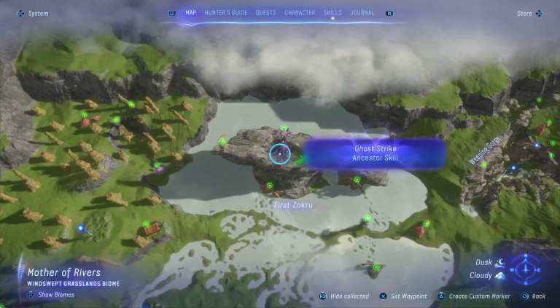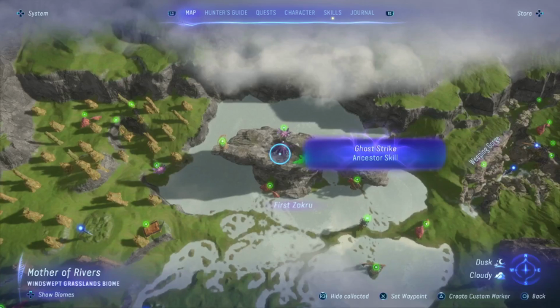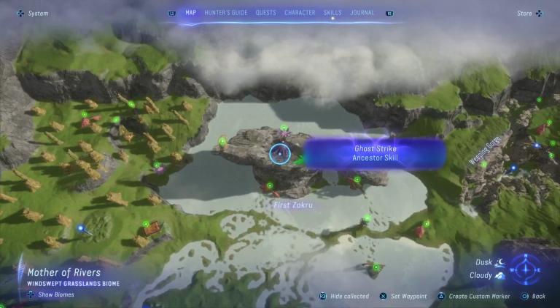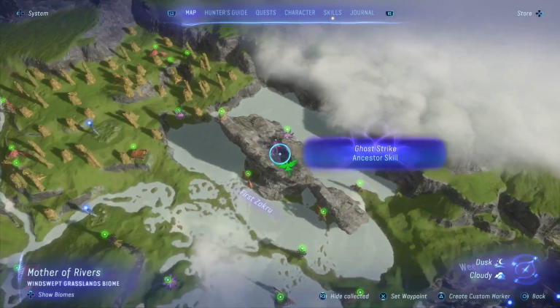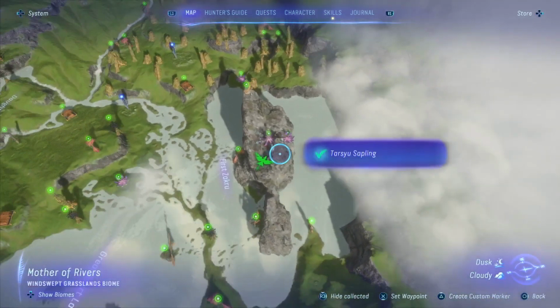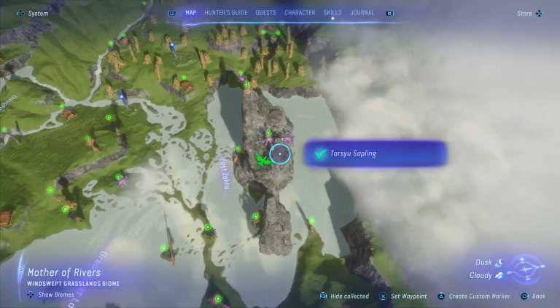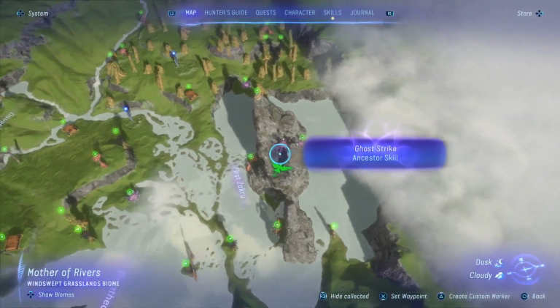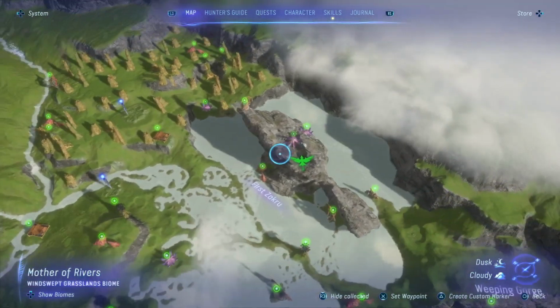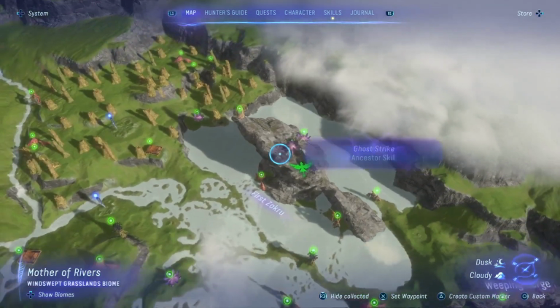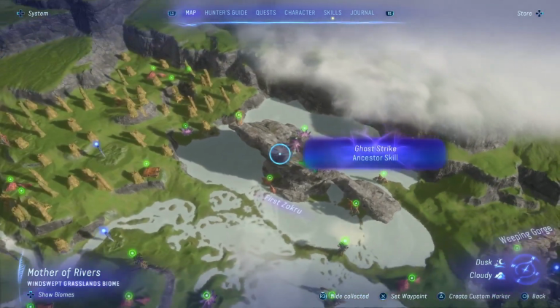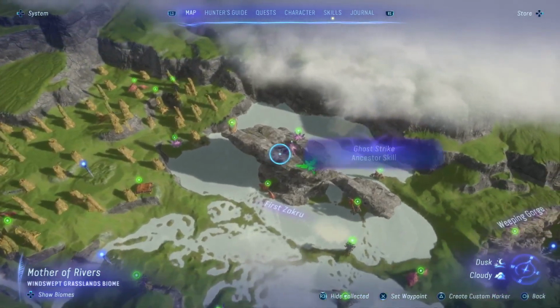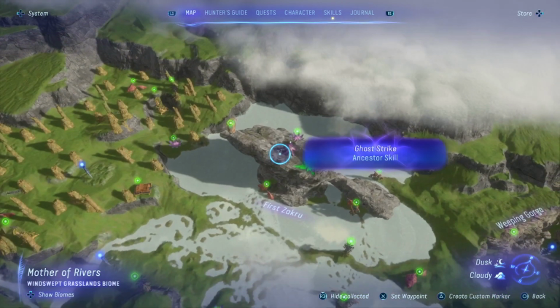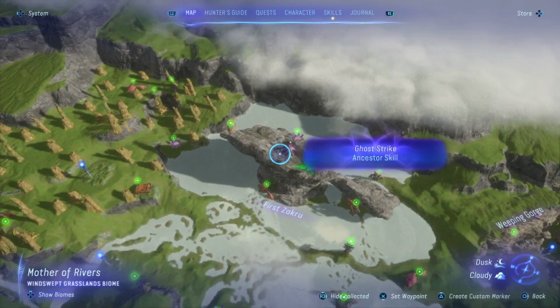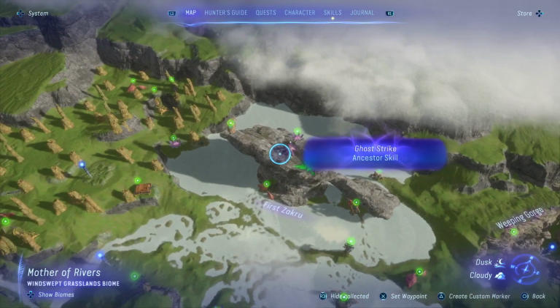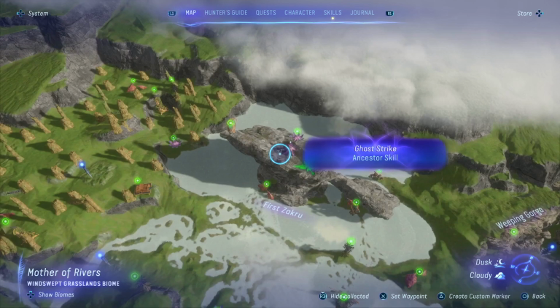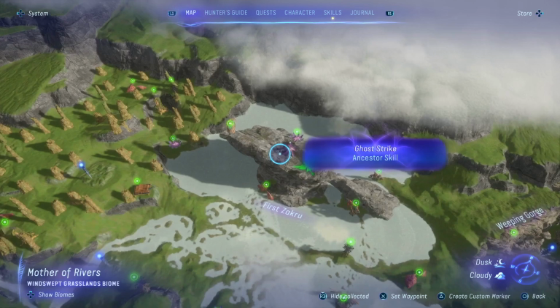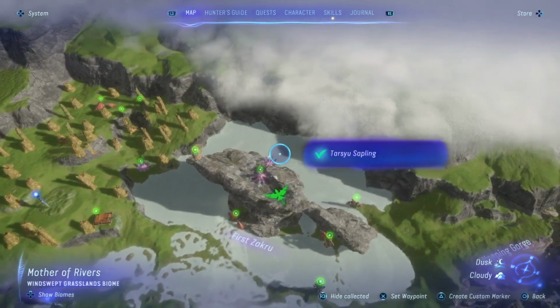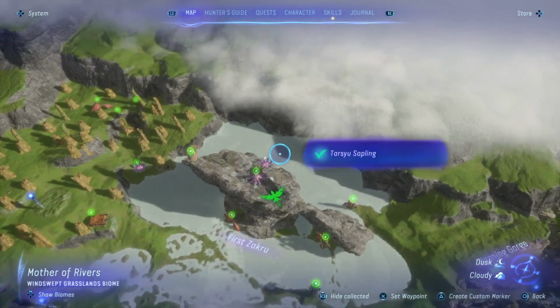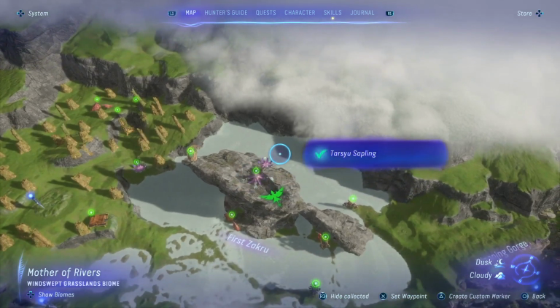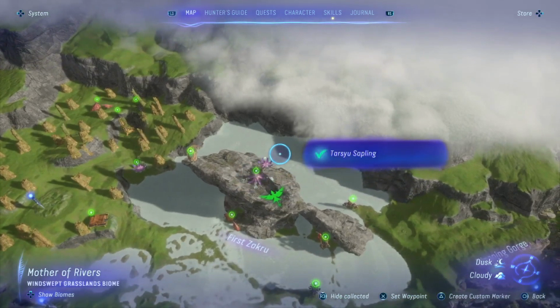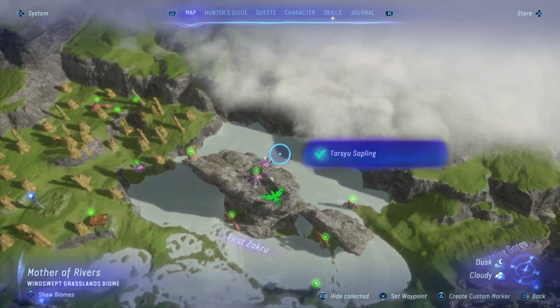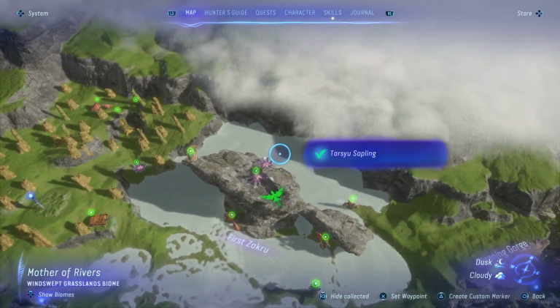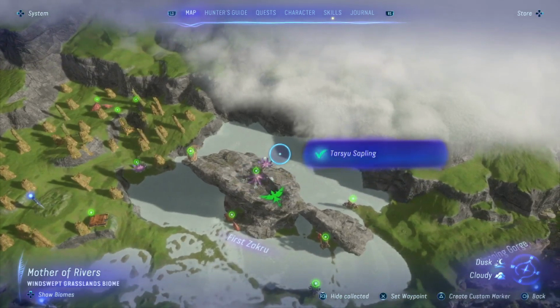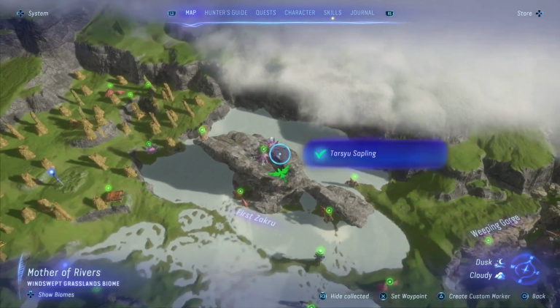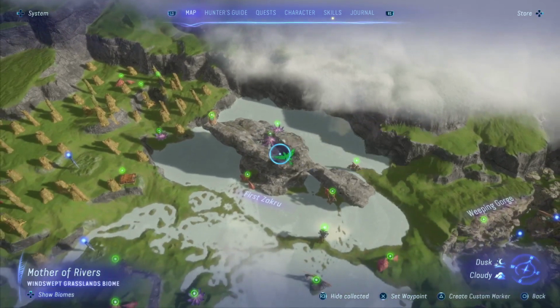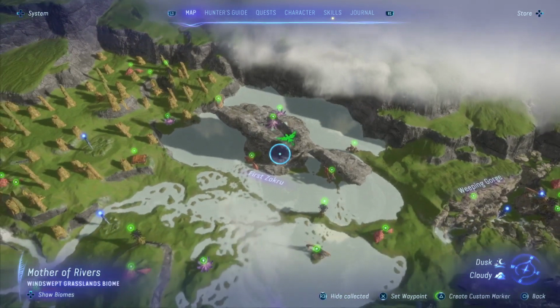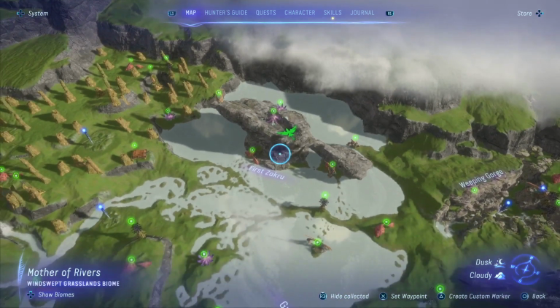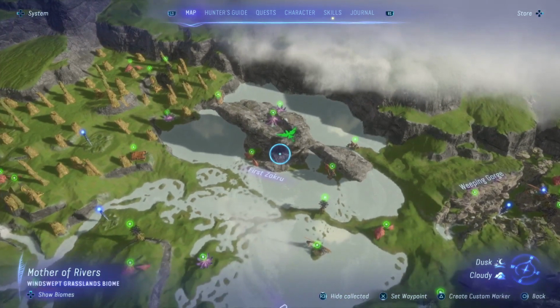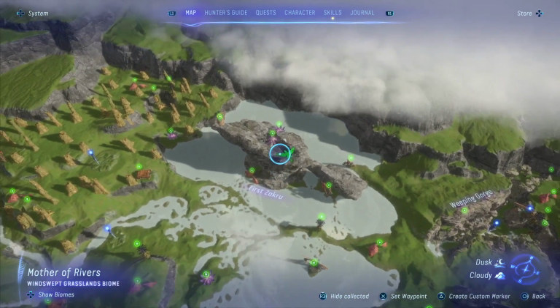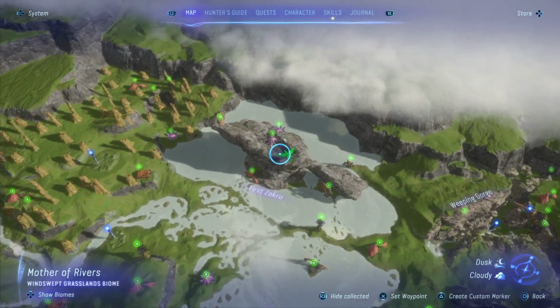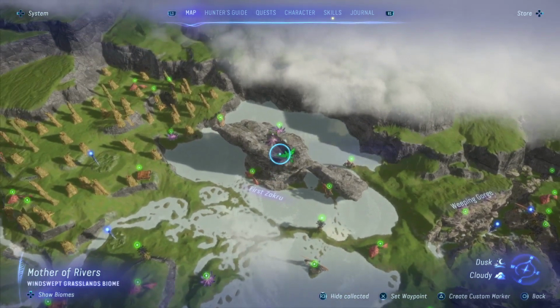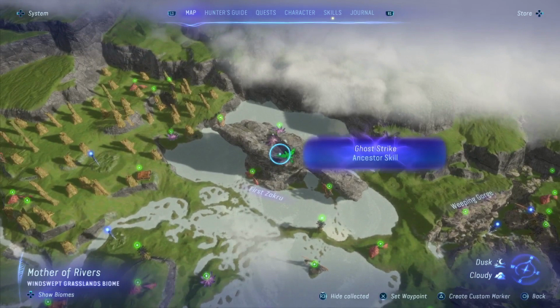Hello everyone and welcome to Gorr. This is how to get the Ghost Strike Ancestor skill and the Tarsui sapling, both at the first Zacaroo.